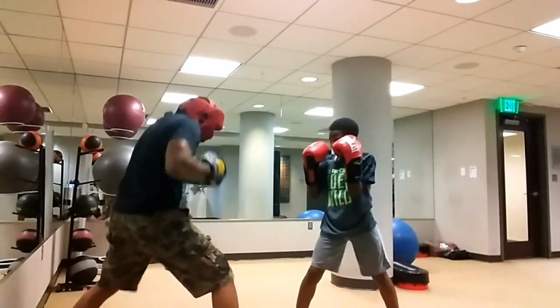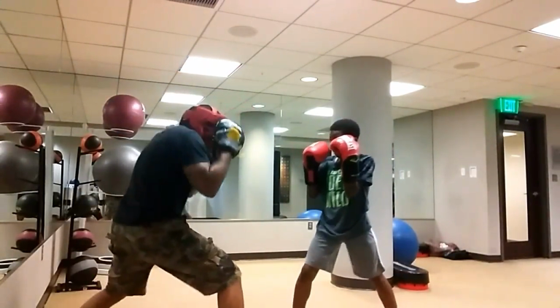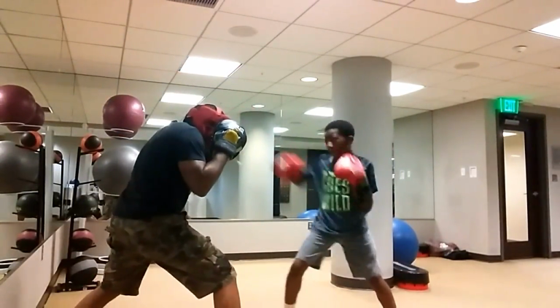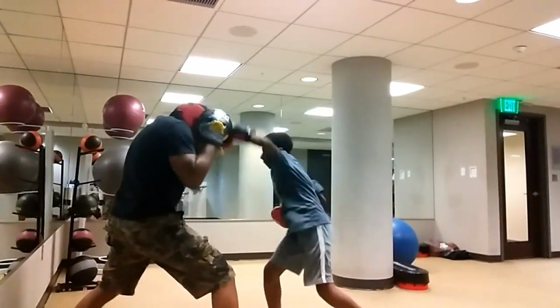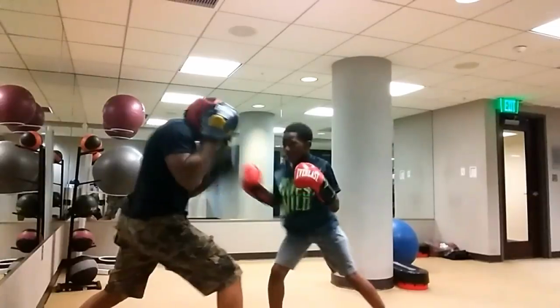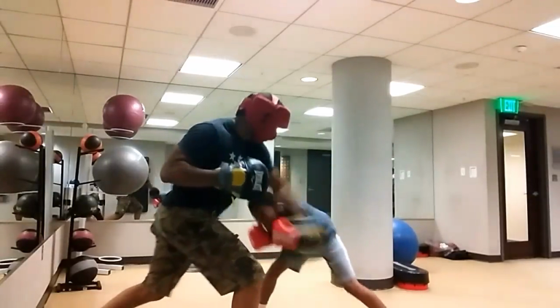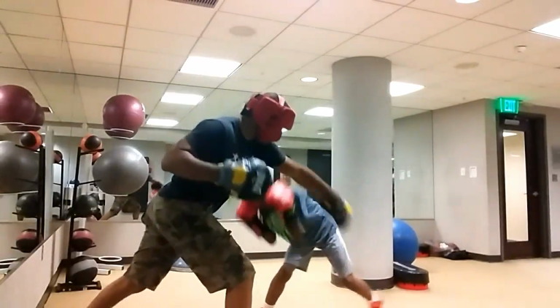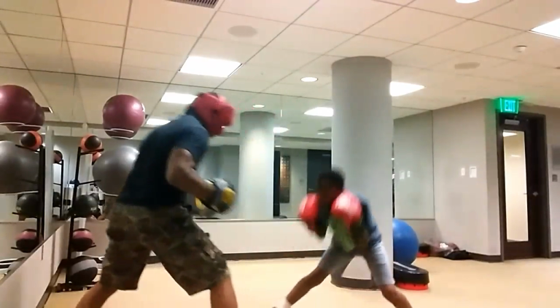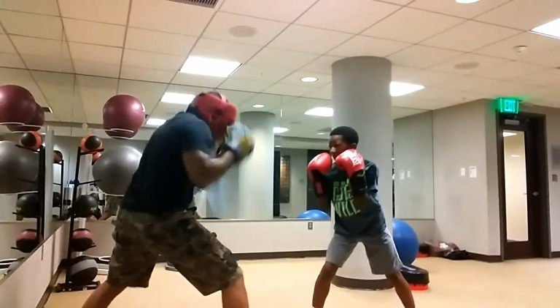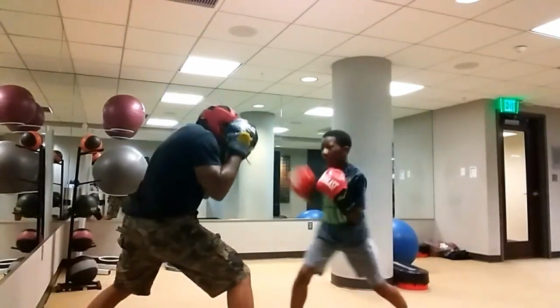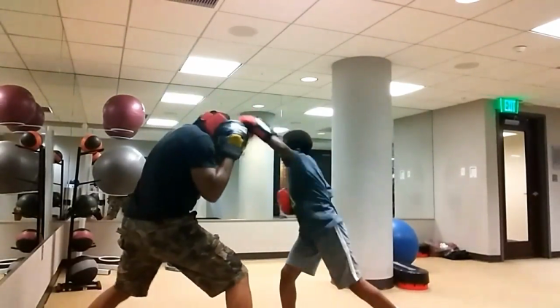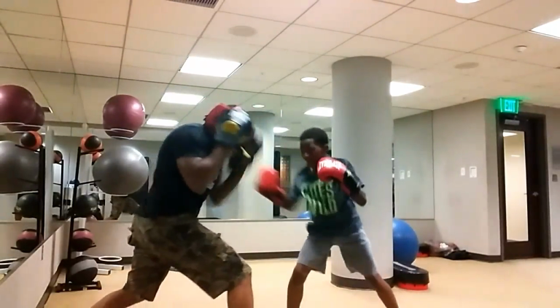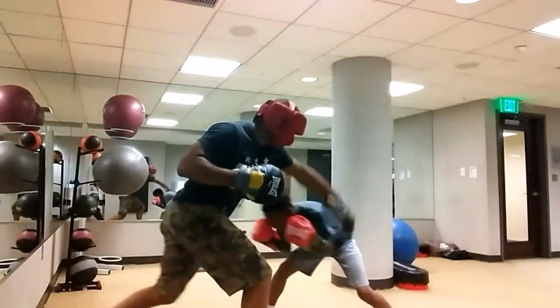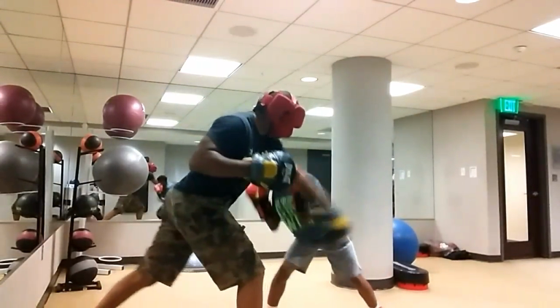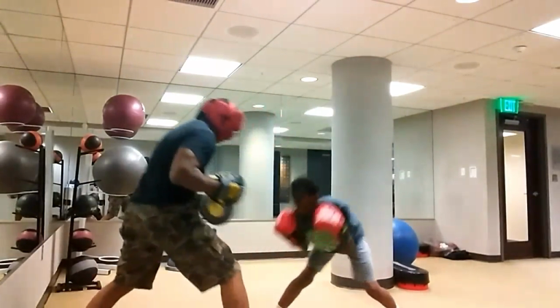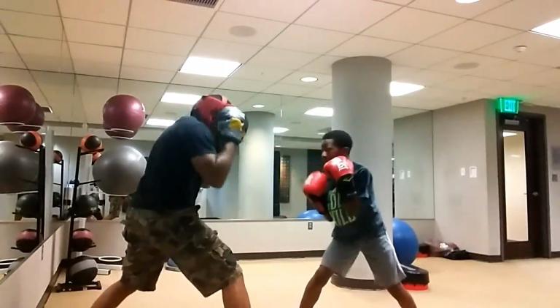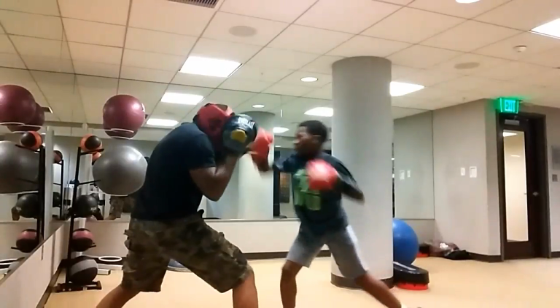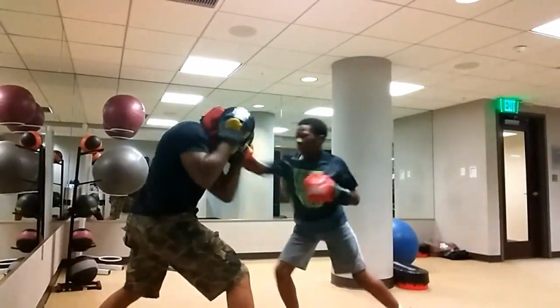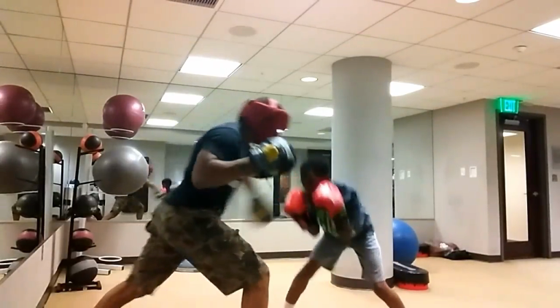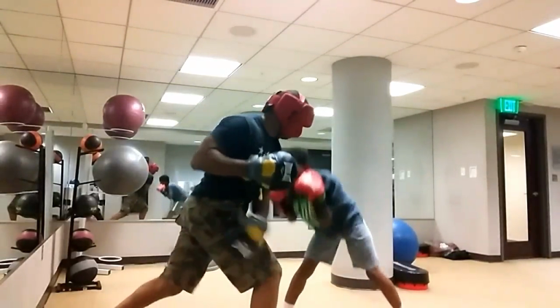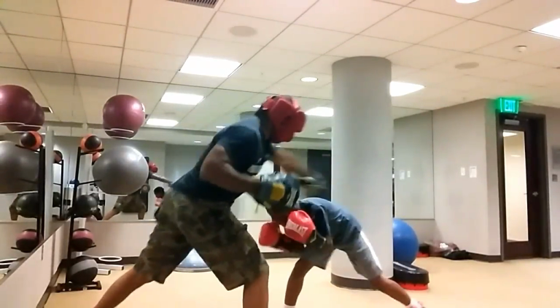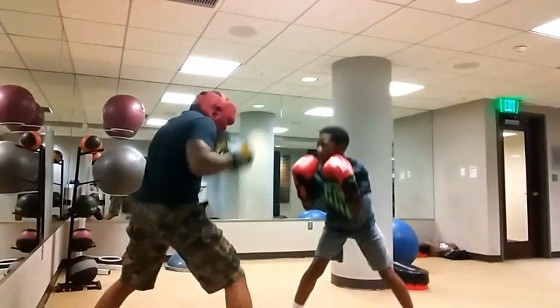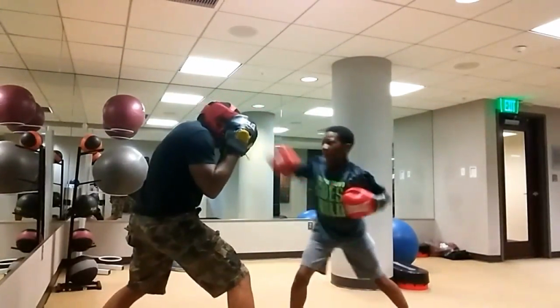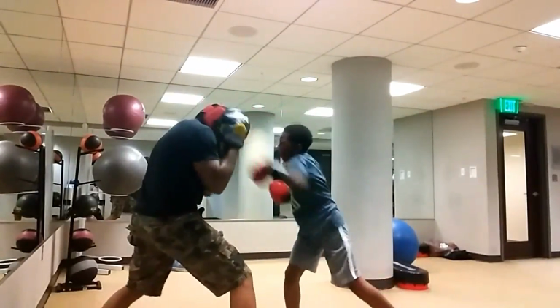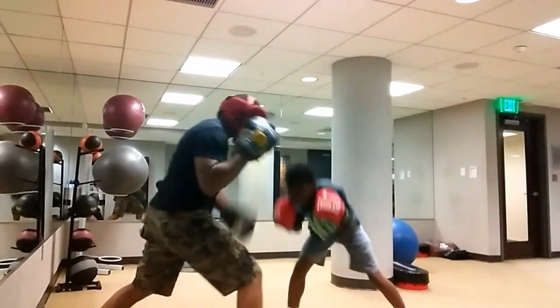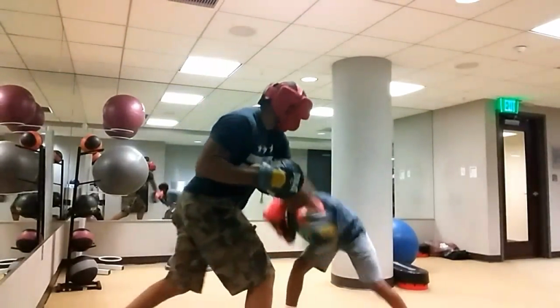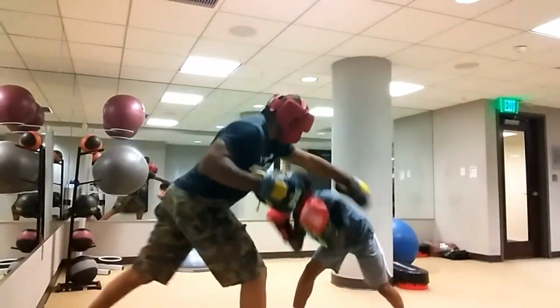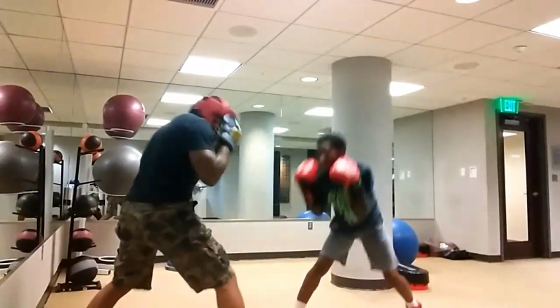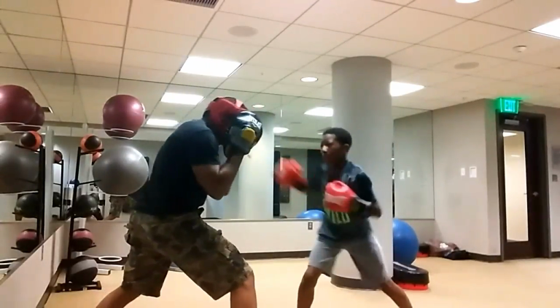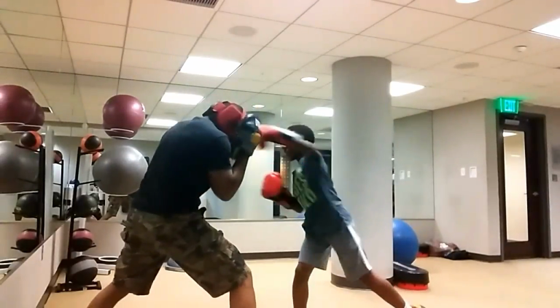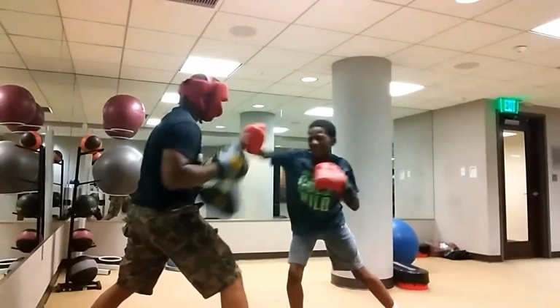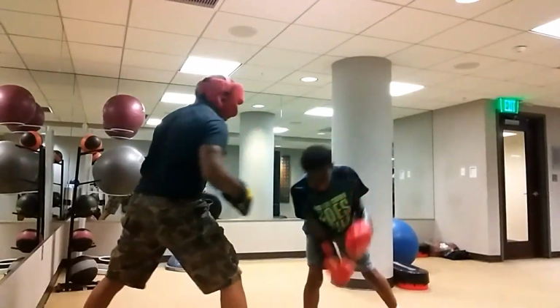Go. Go. Again. Again. Again. Again. Good job.